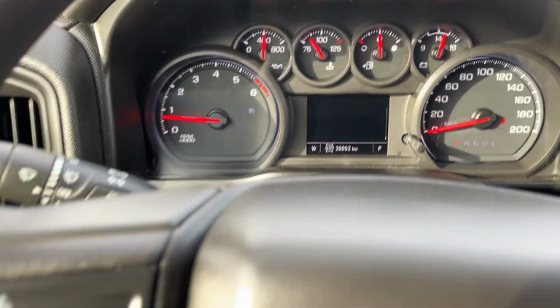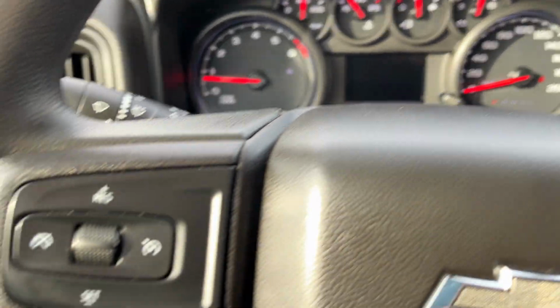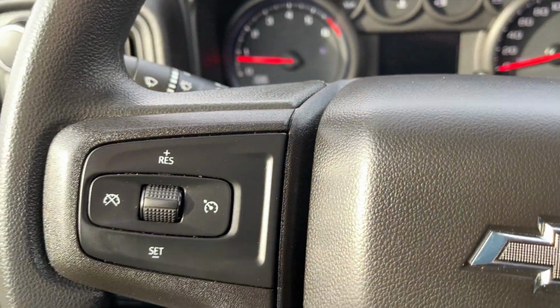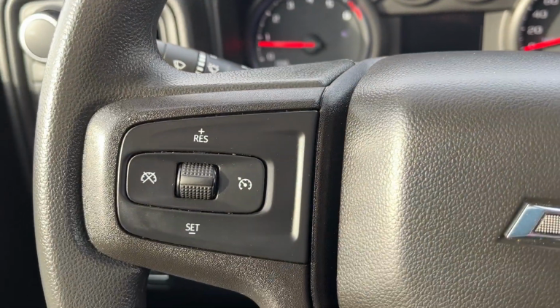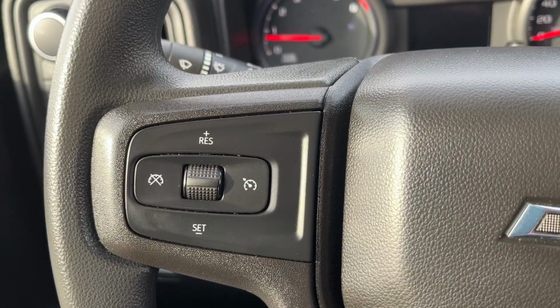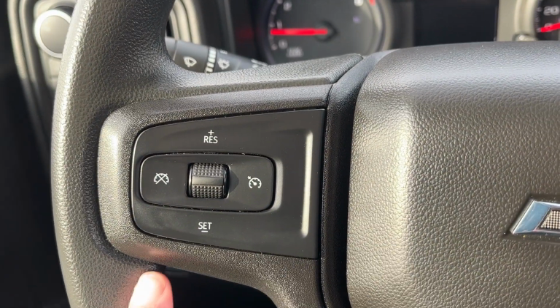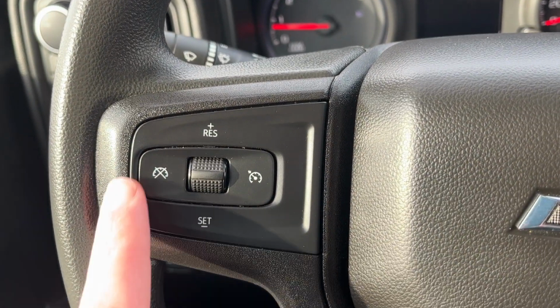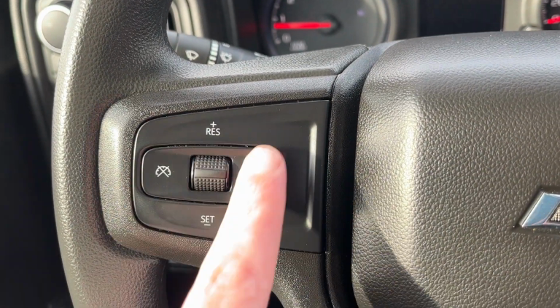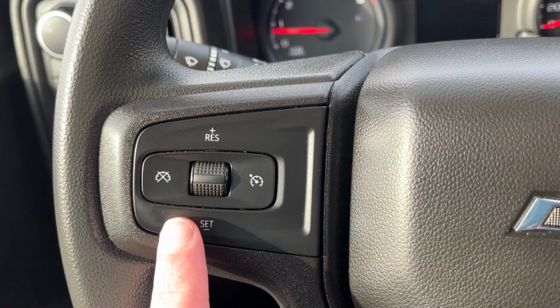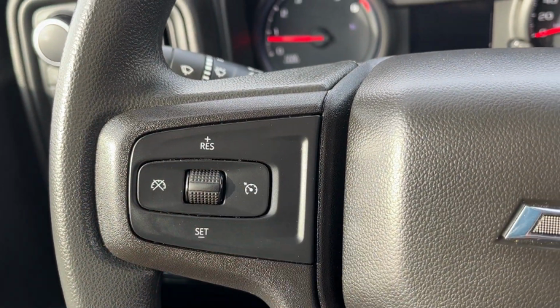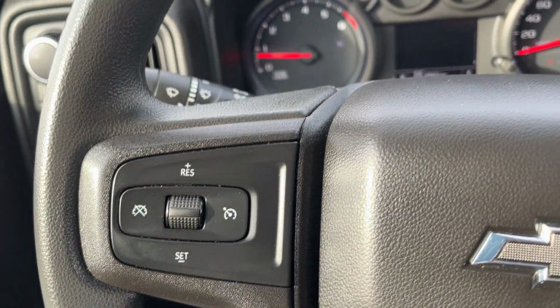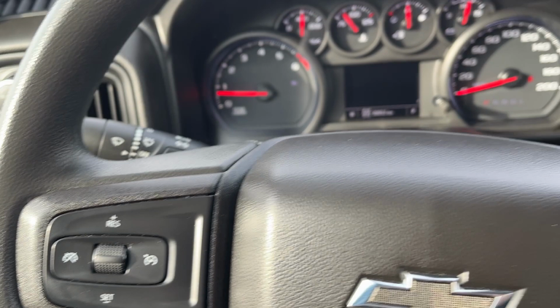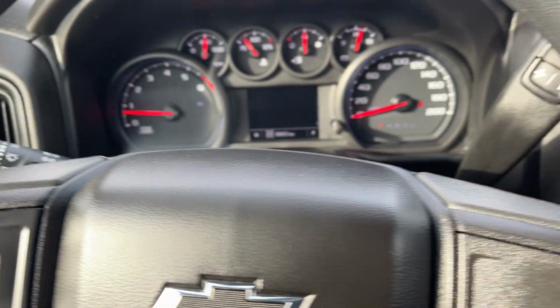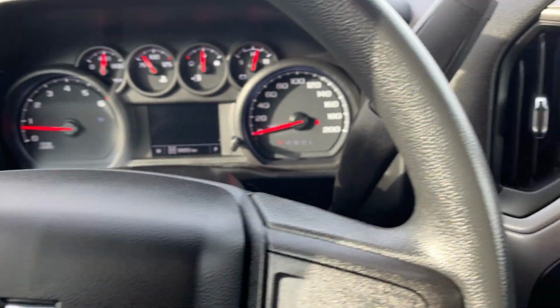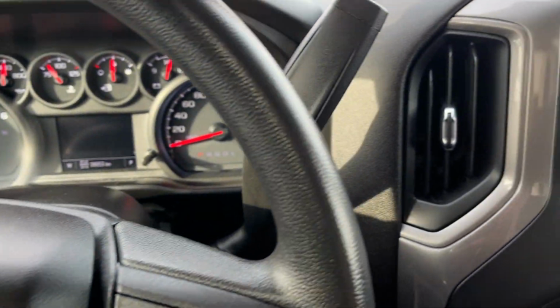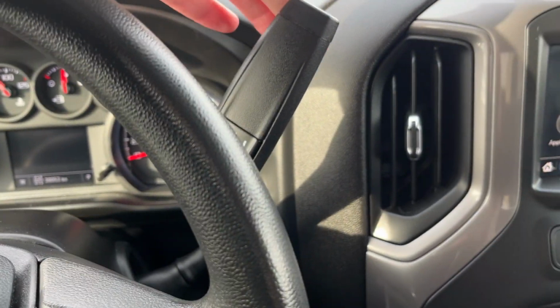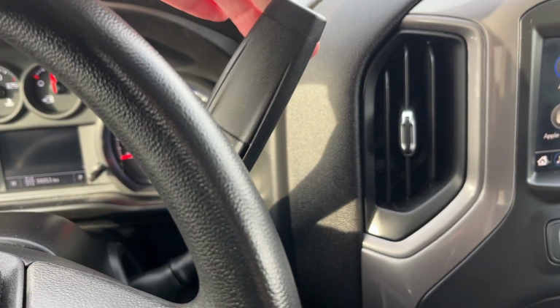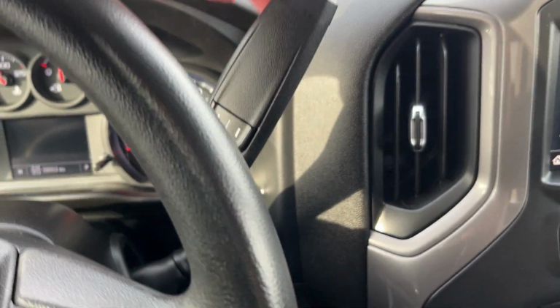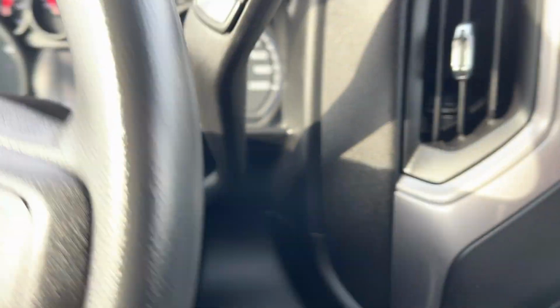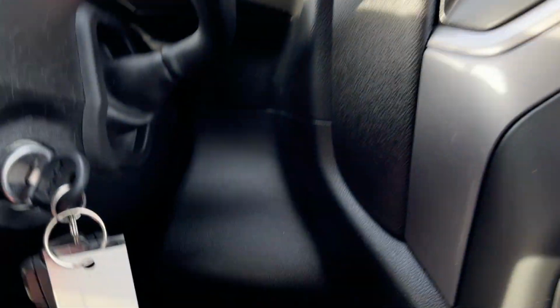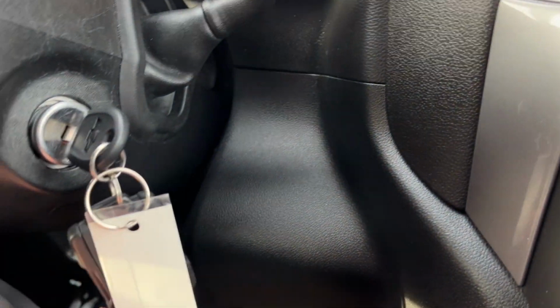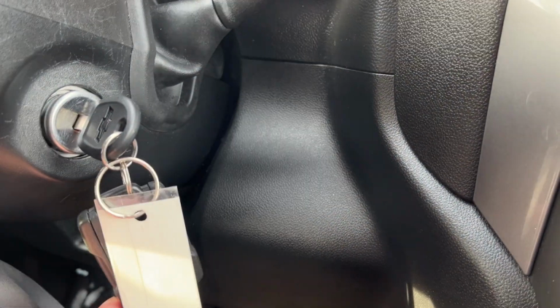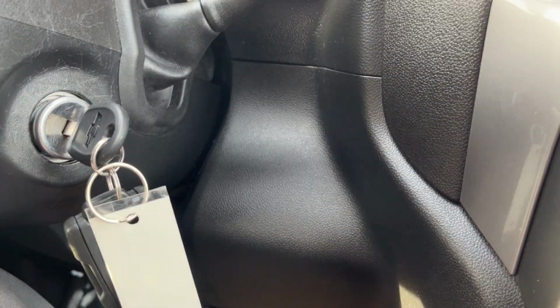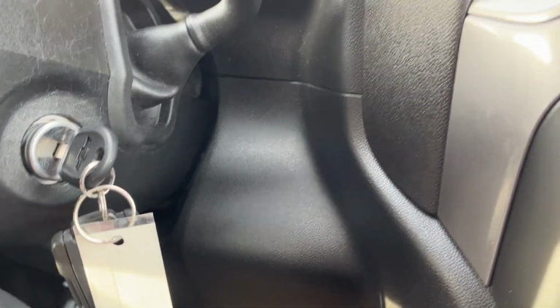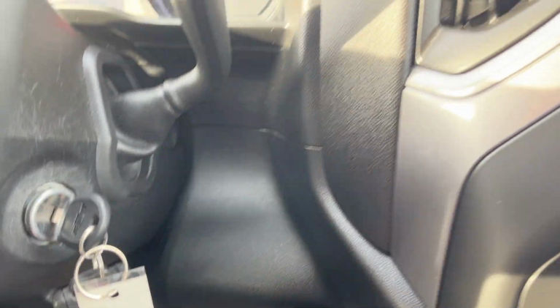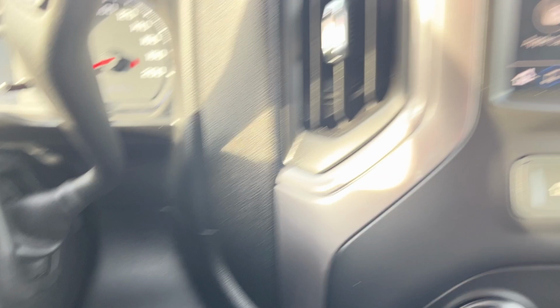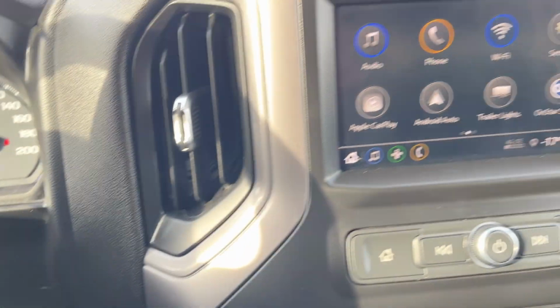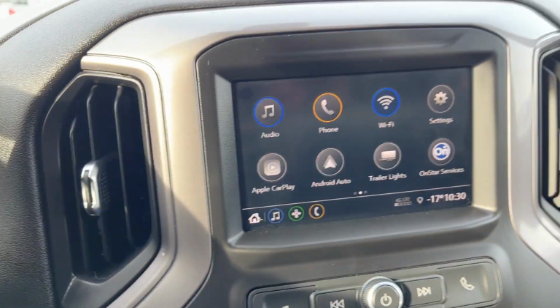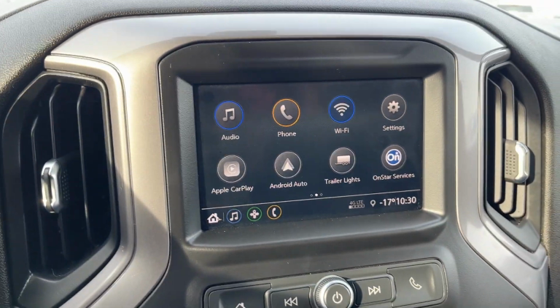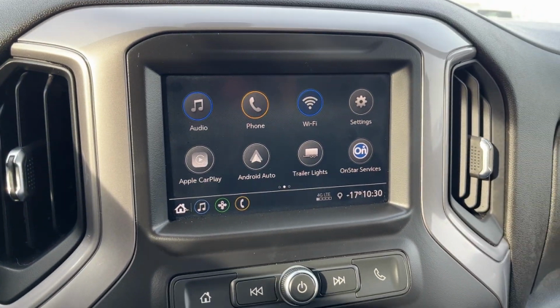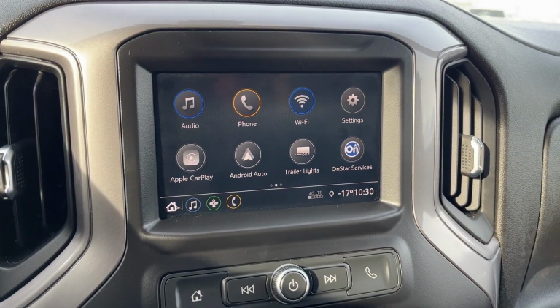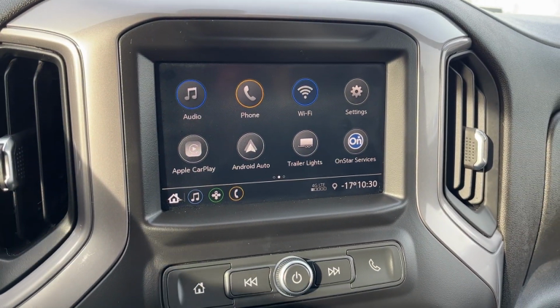Moving down to the left hand side of the steering wheel, this is all of our cruise settings. On the right we have our column shifter and the keyed ignition with our input start into the infotainment system.